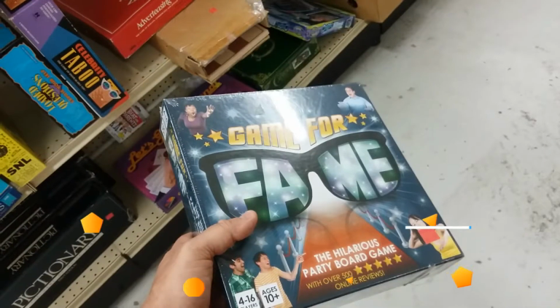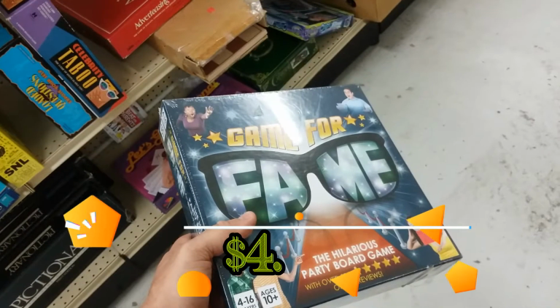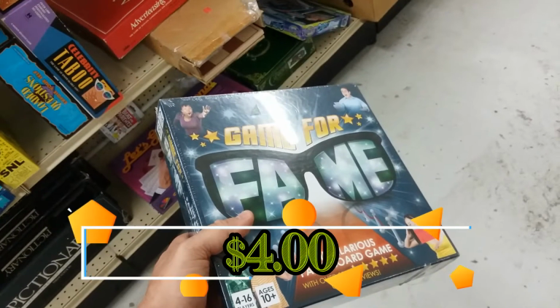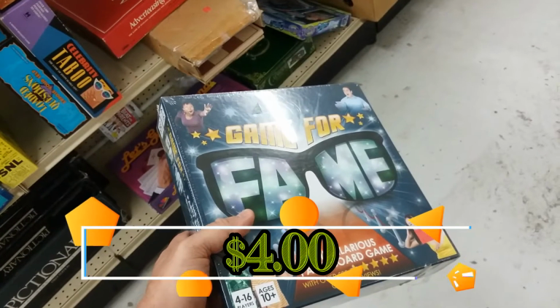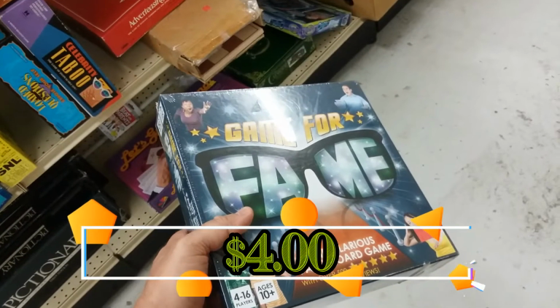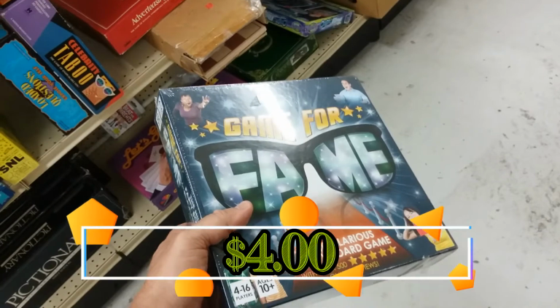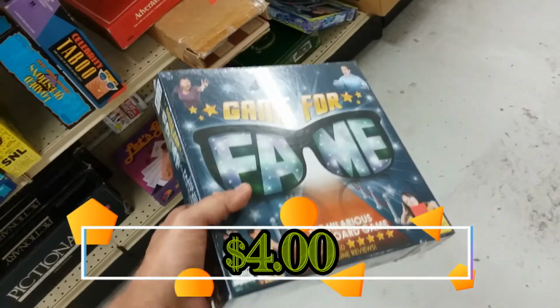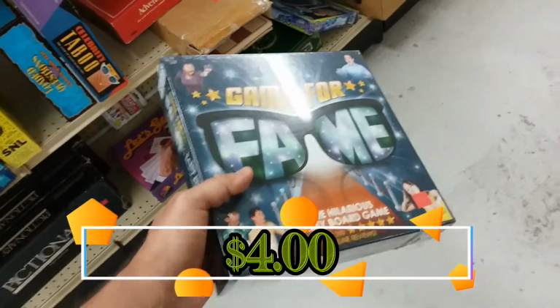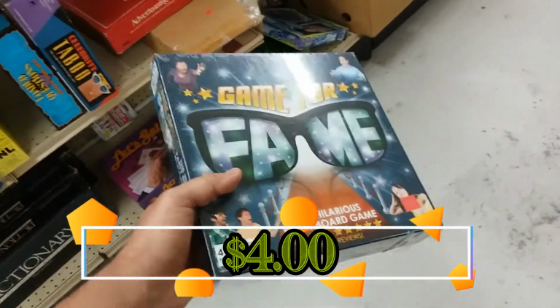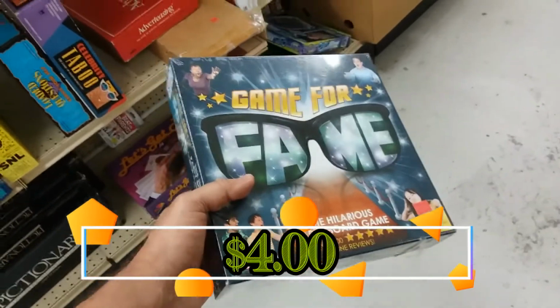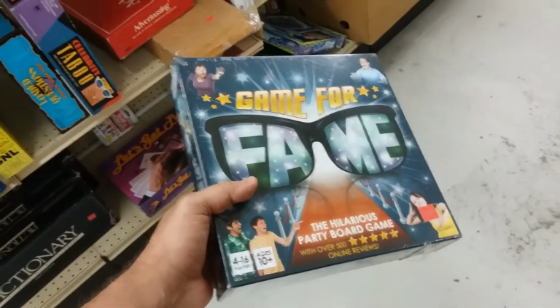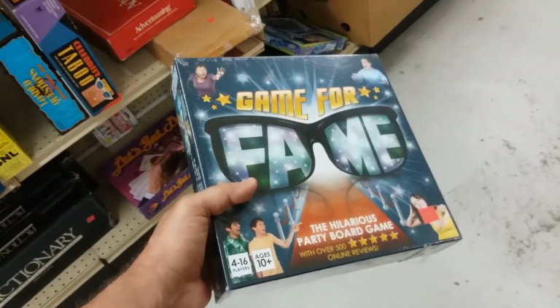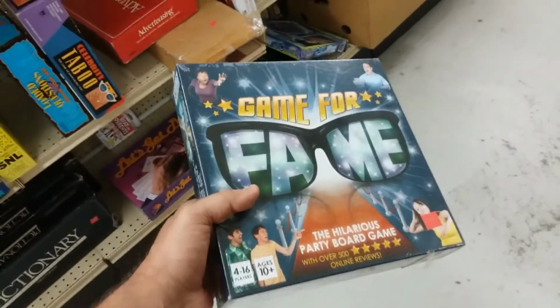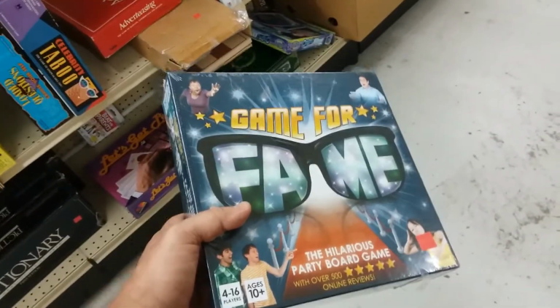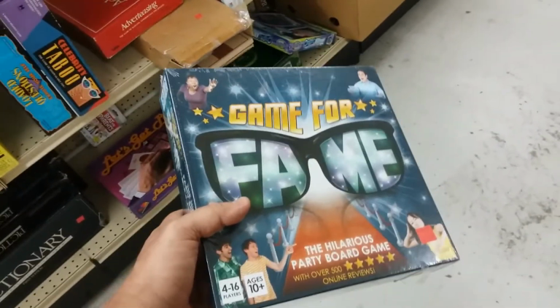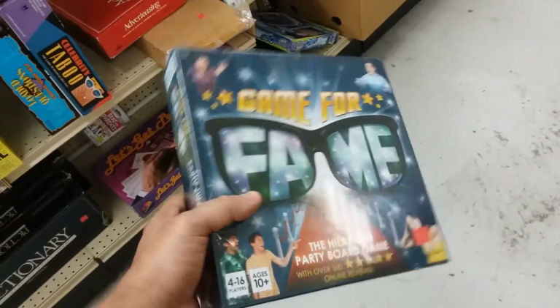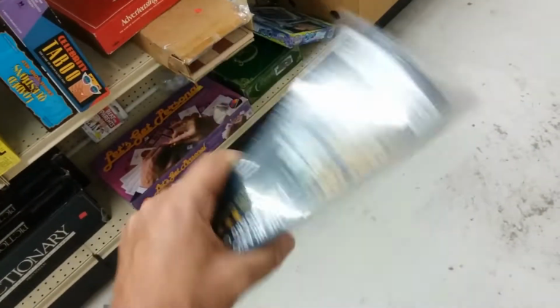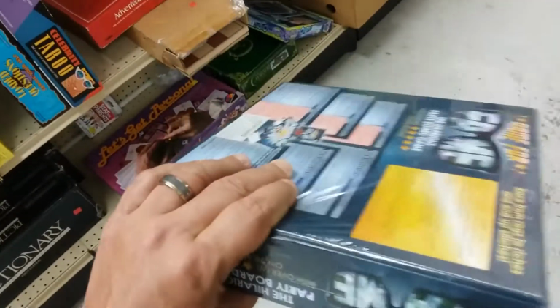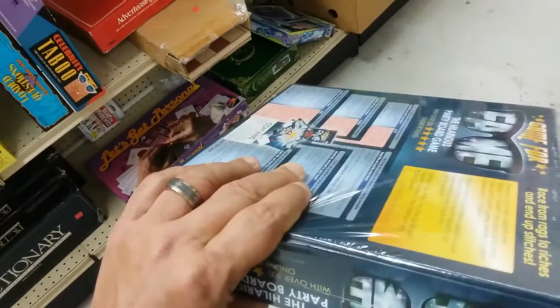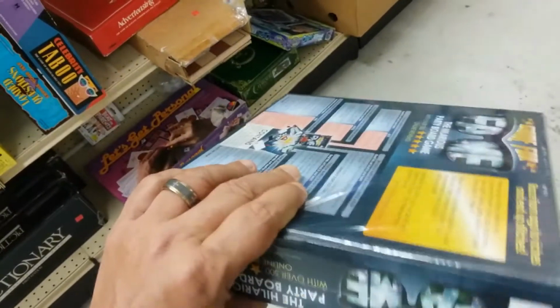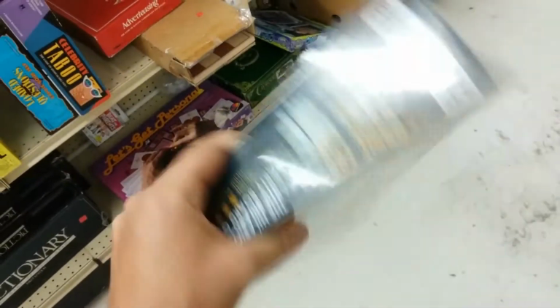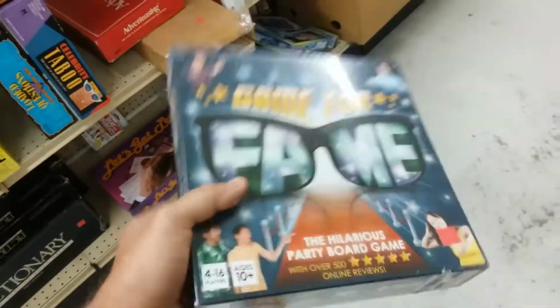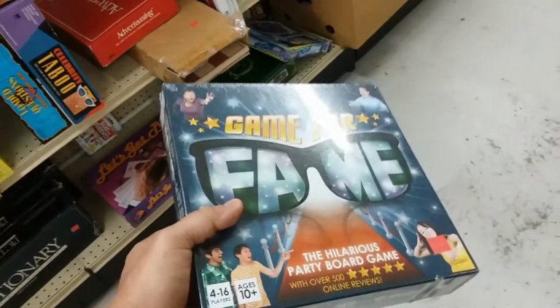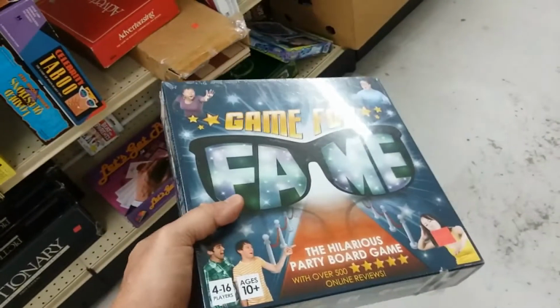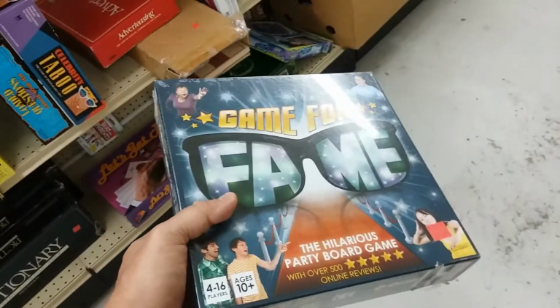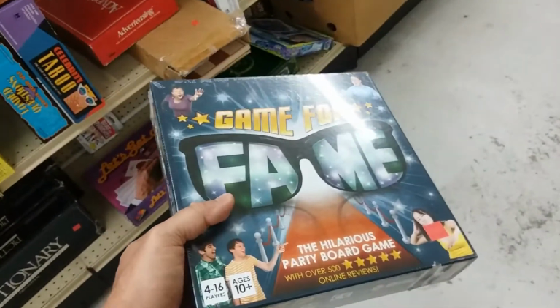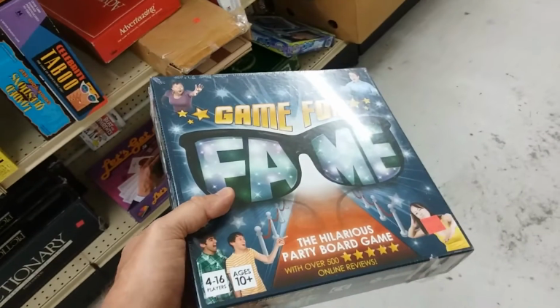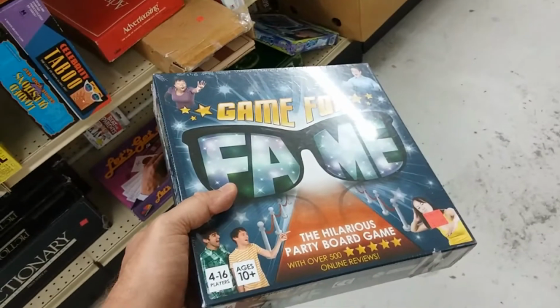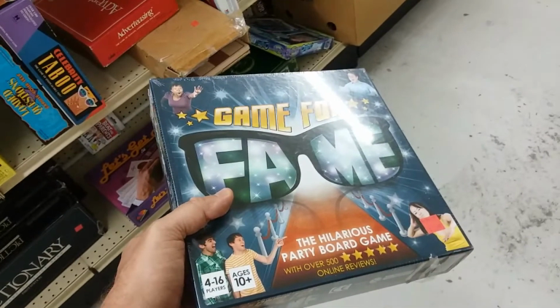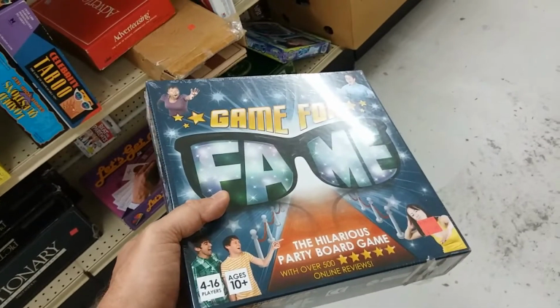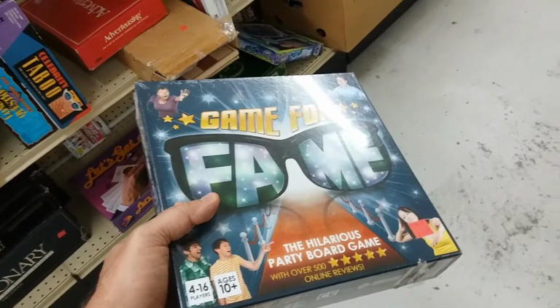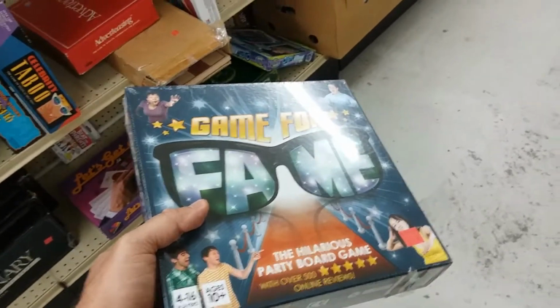Here we have a Fame Game. This doesn't look like a game we'd play at all, so I think I'm going to leave this one here for someone who will like it.